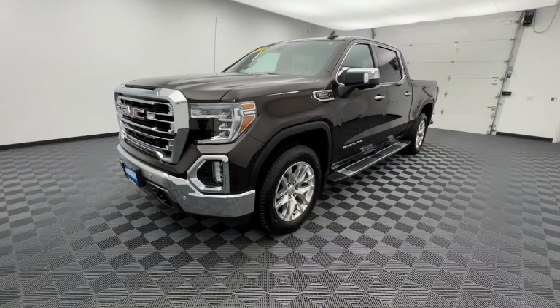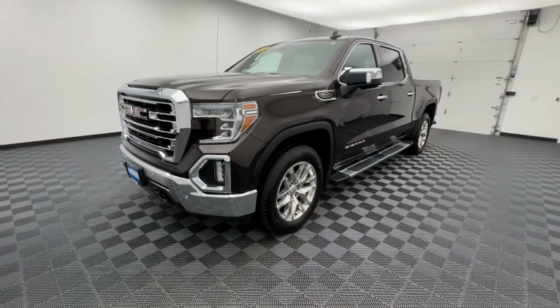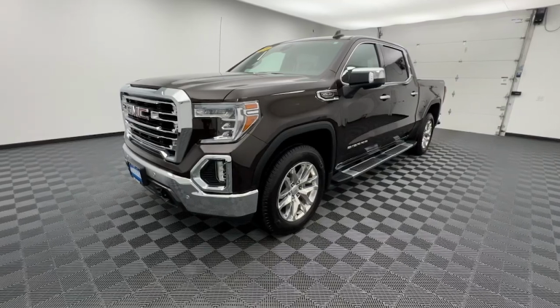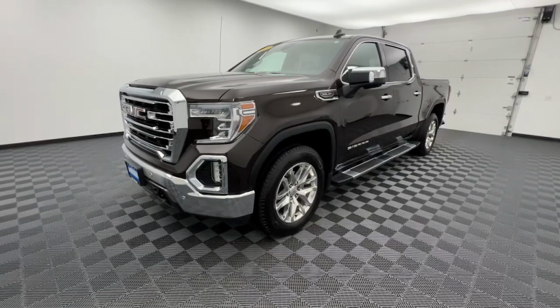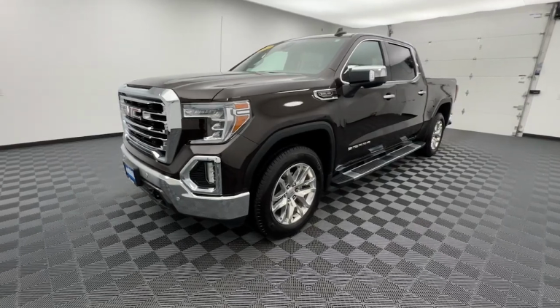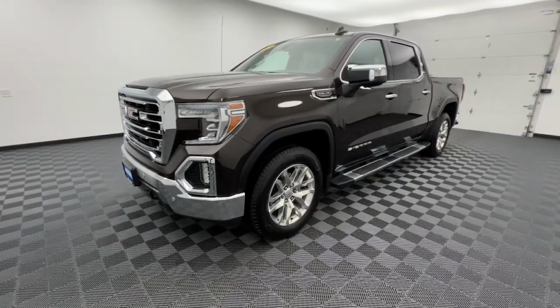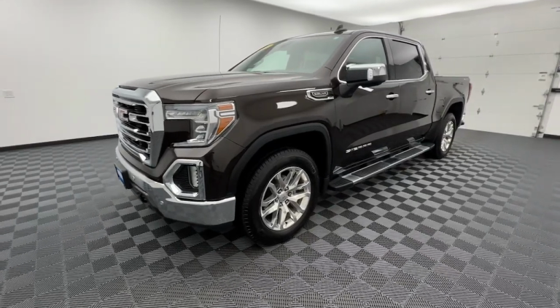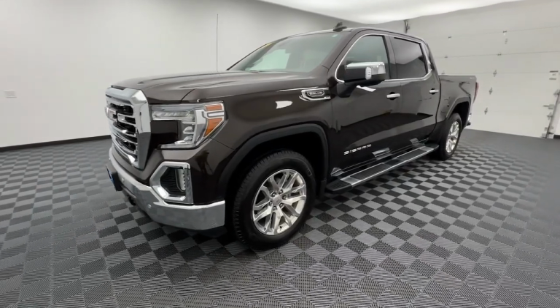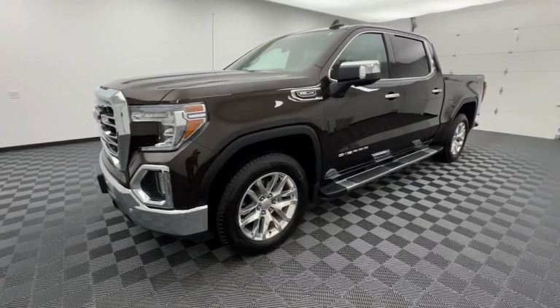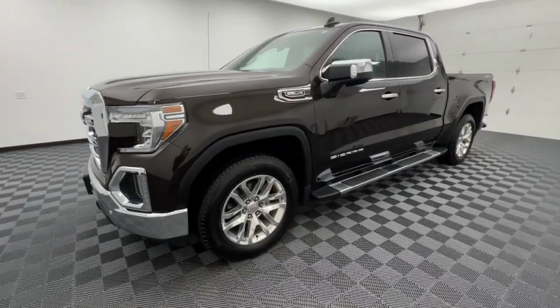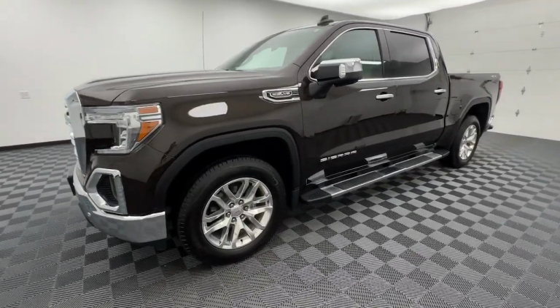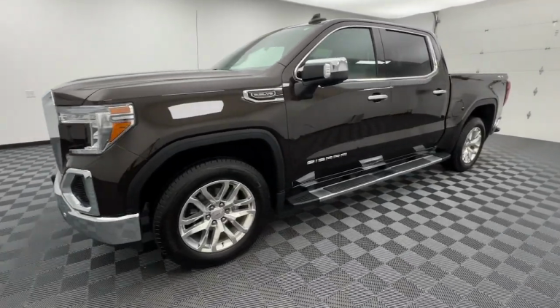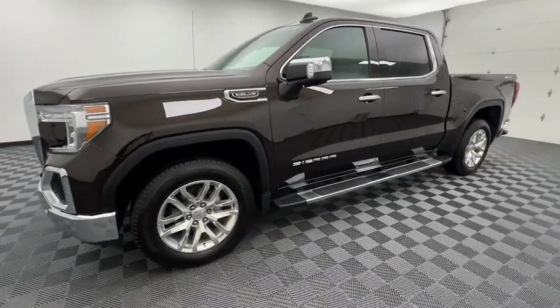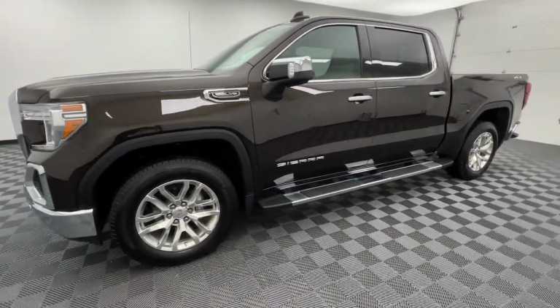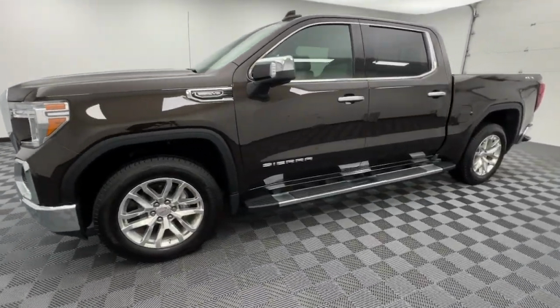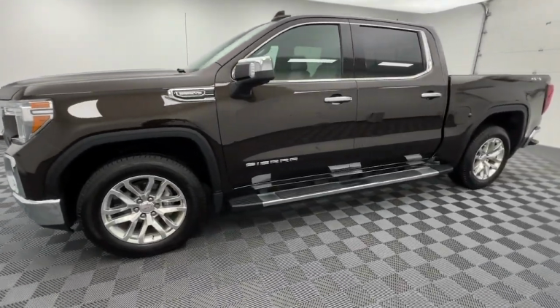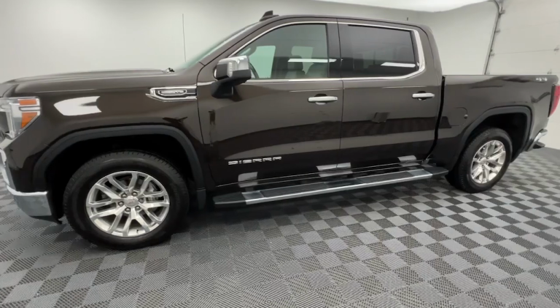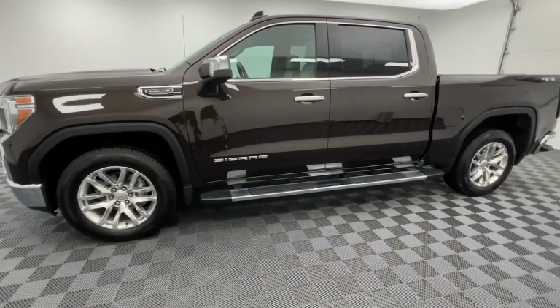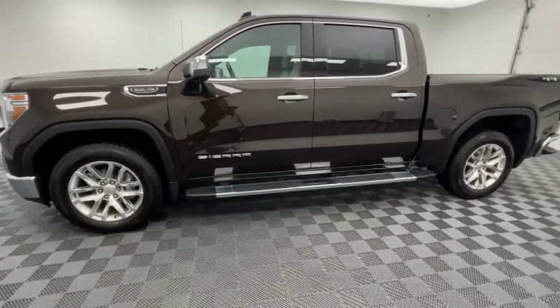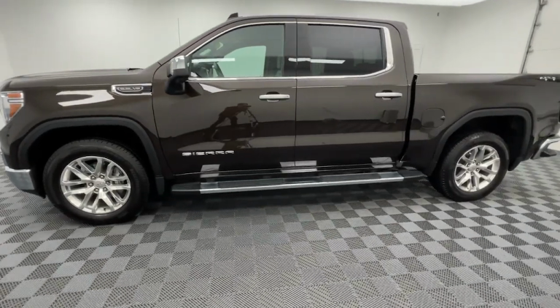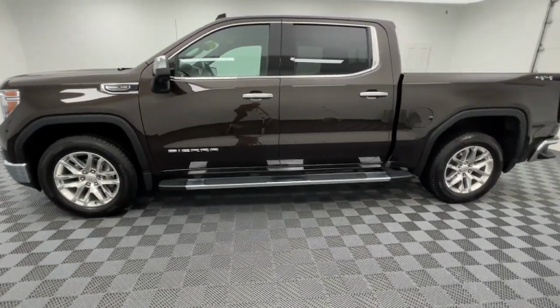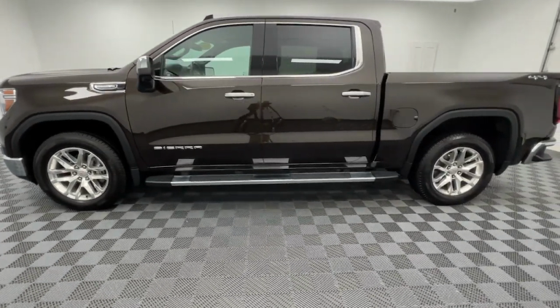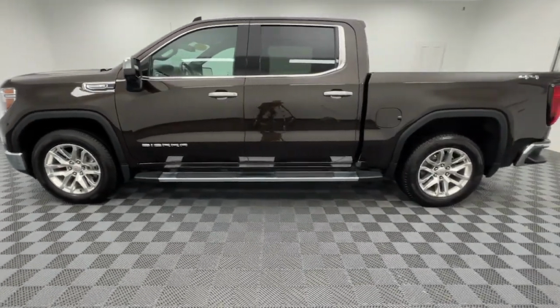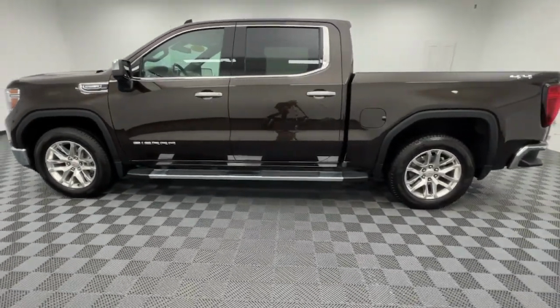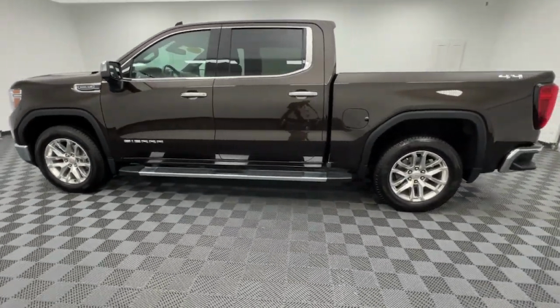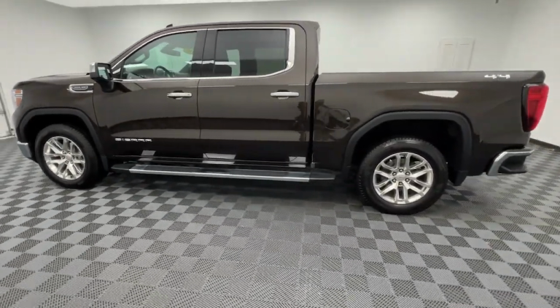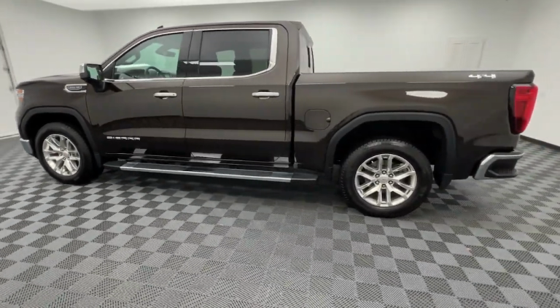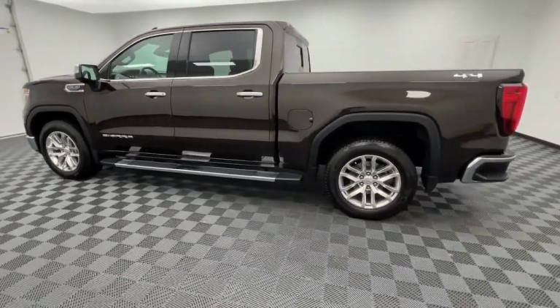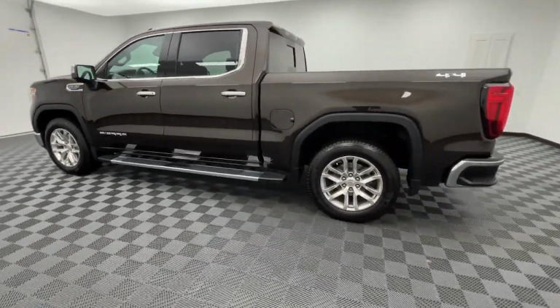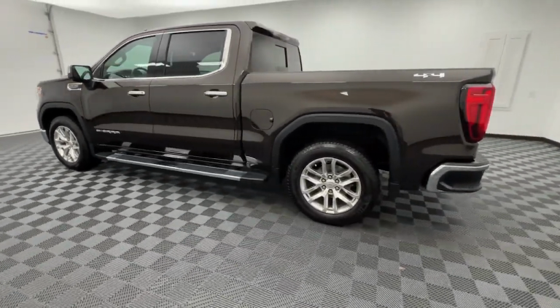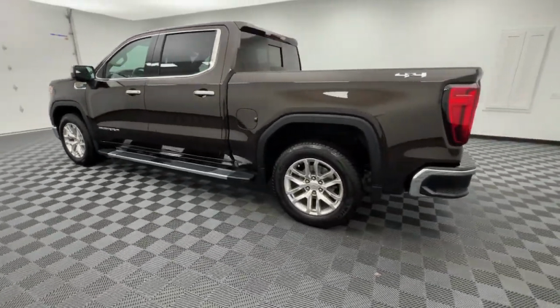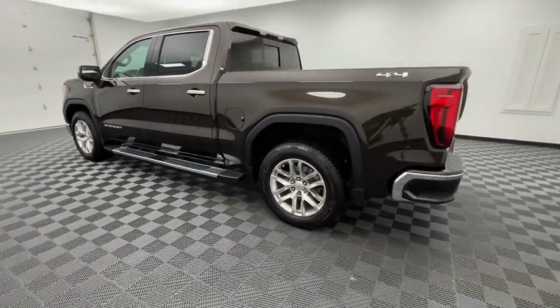Your next car could be the 2019 GMC Sierra. With less than 60,000 miles on the odometer, this vehicle provides excellent value.